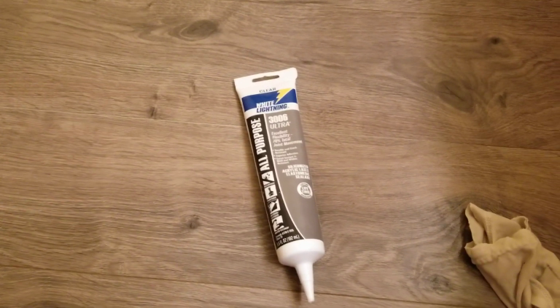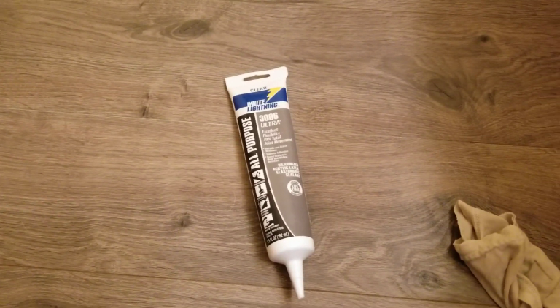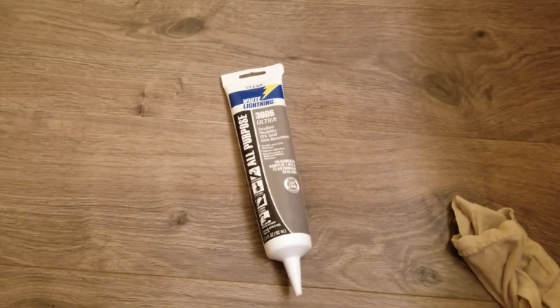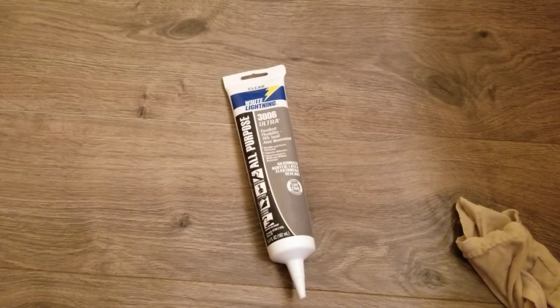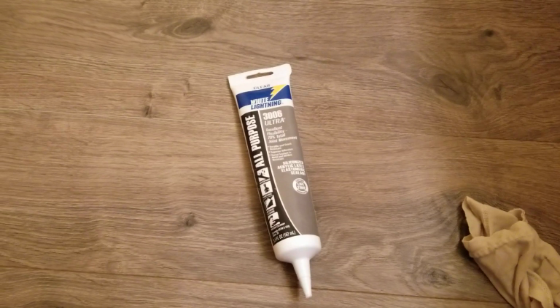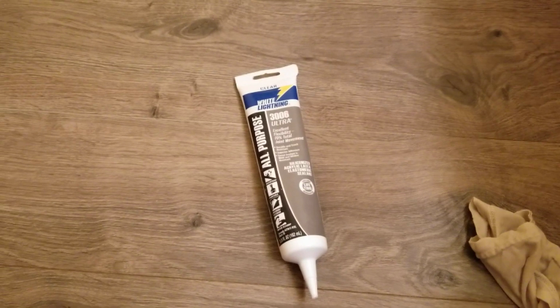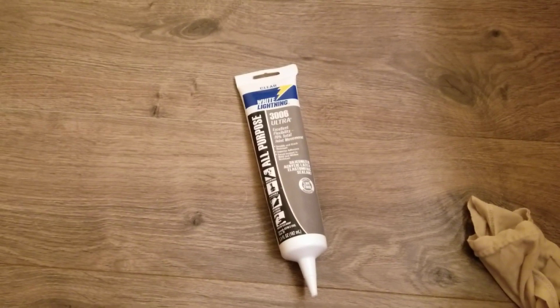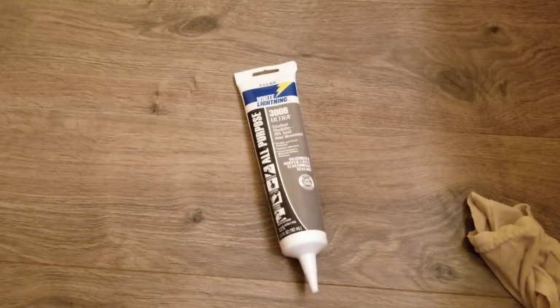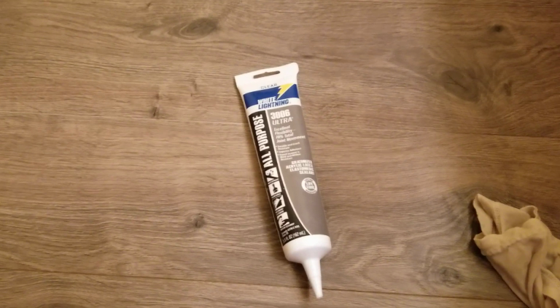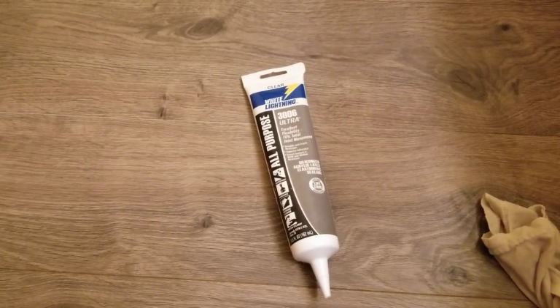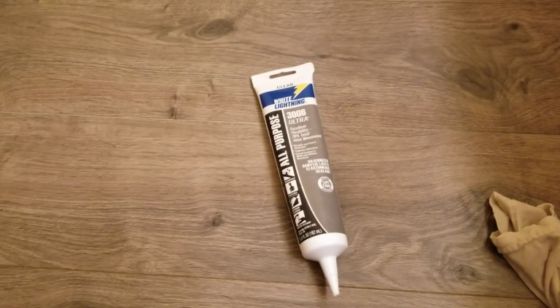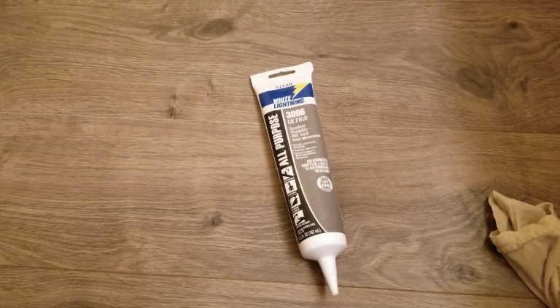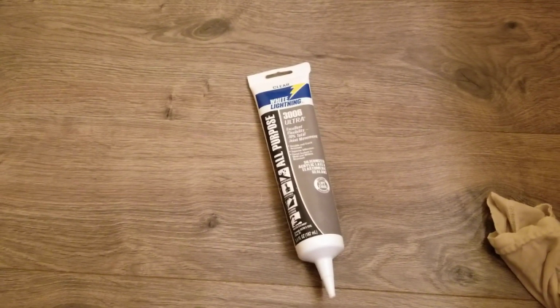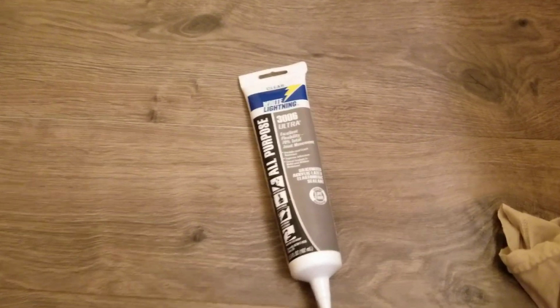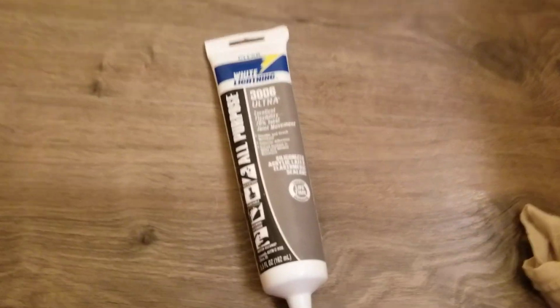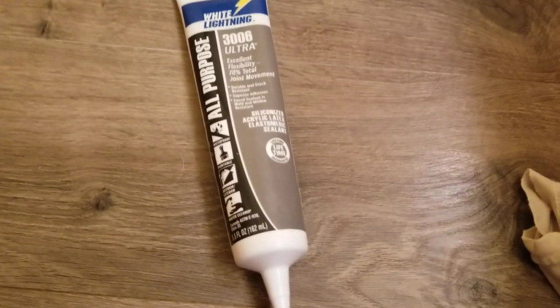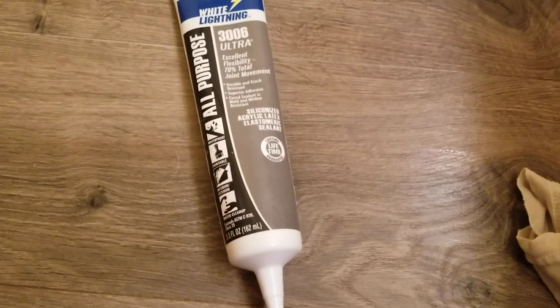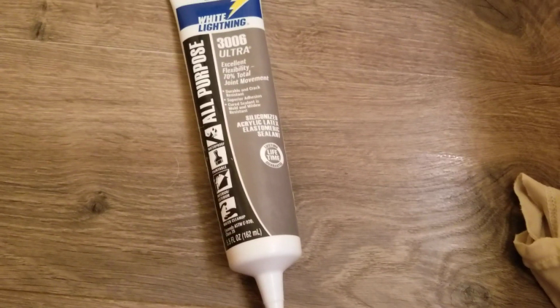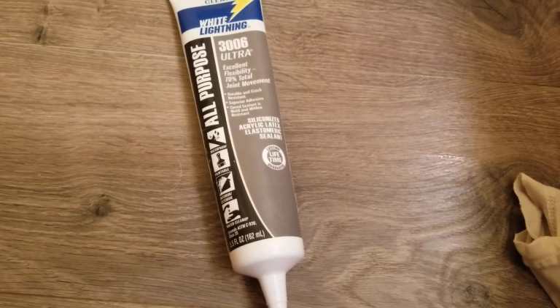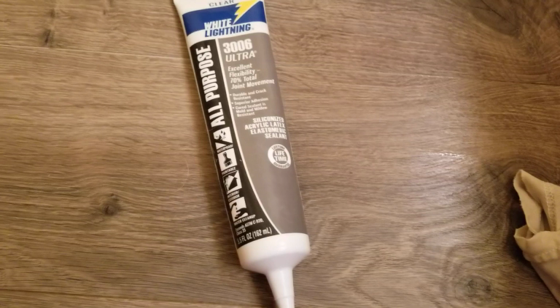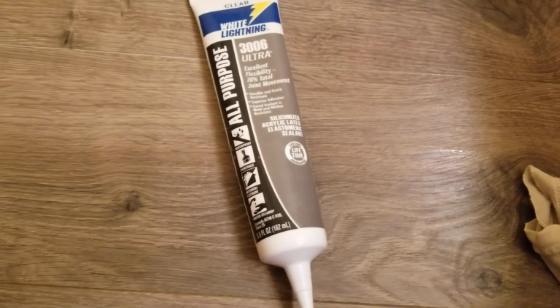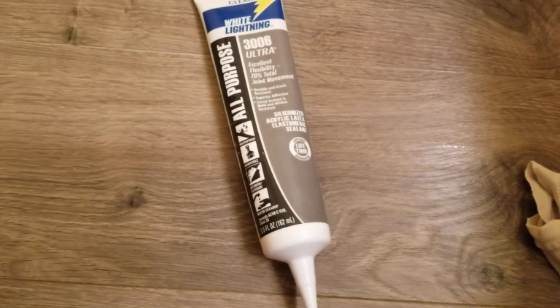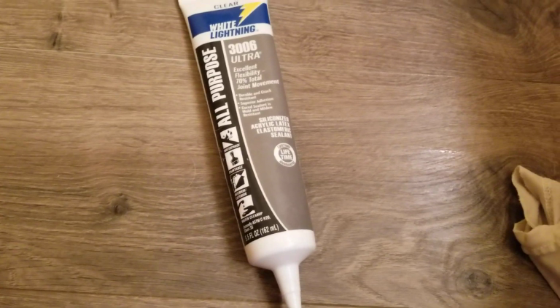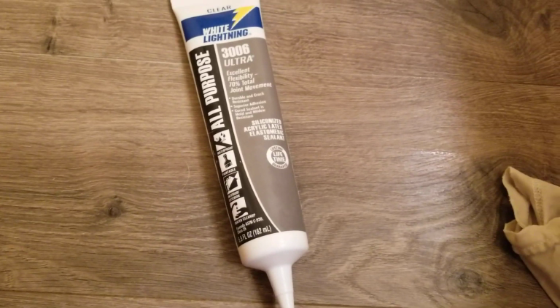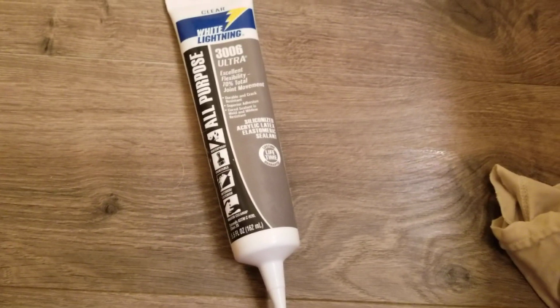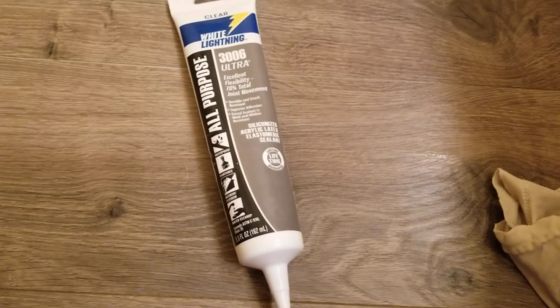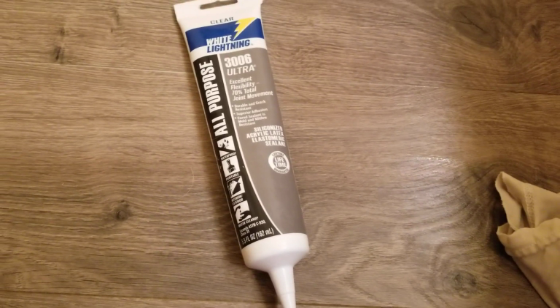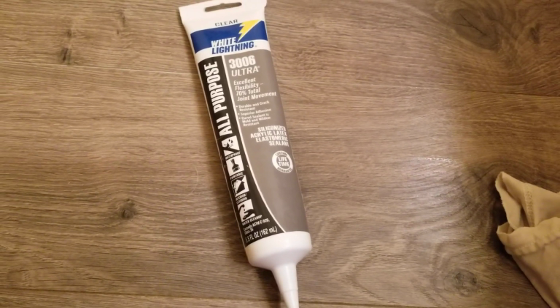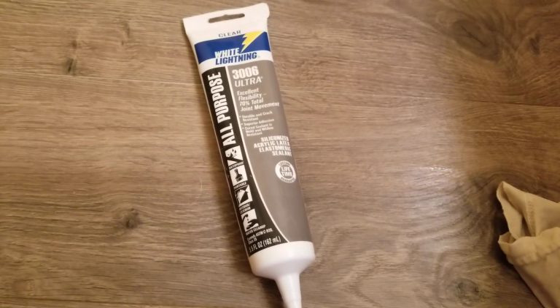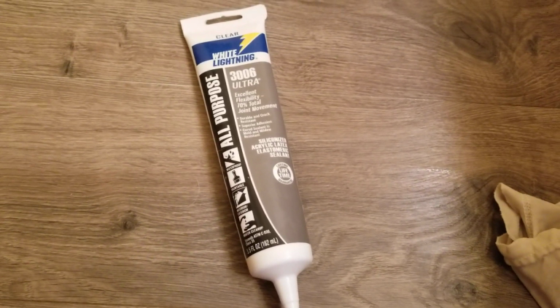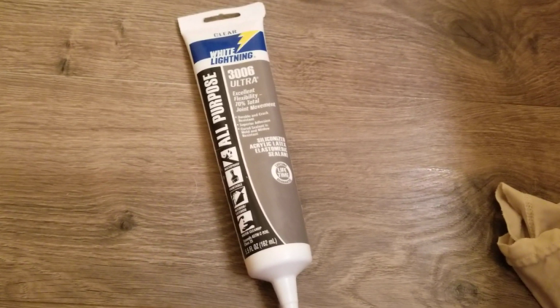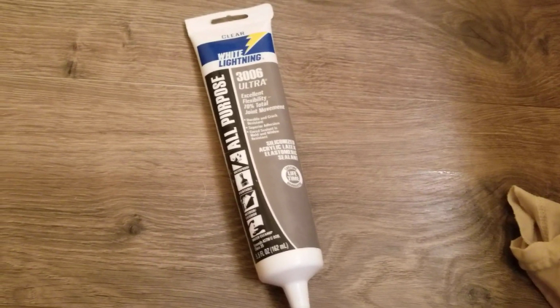I've never seen any candles that dry clear, but this should be the perfect solution. Let me know if you see a problem with this — so far I haven't had any problem with it.